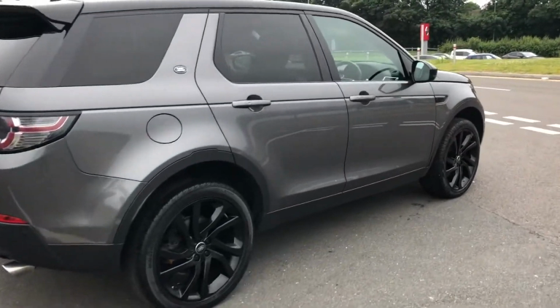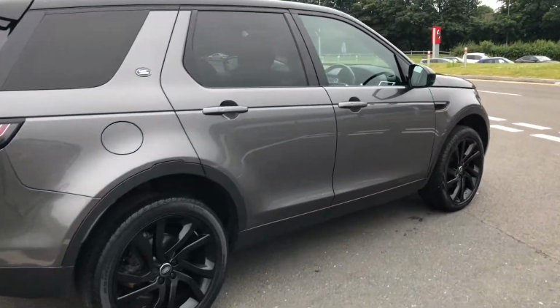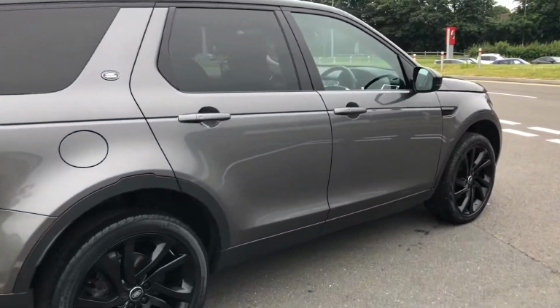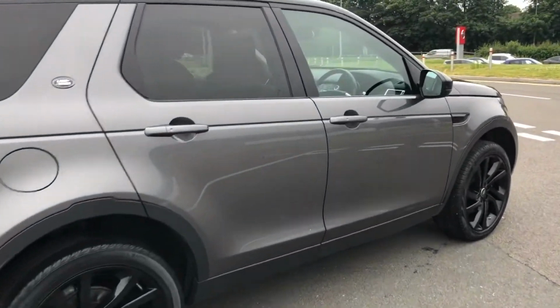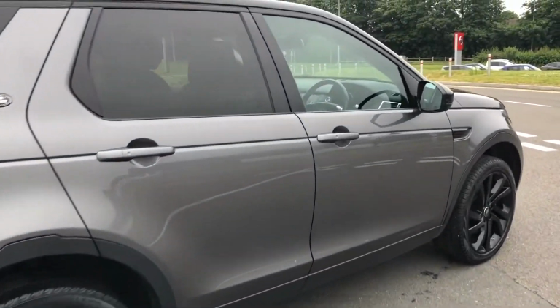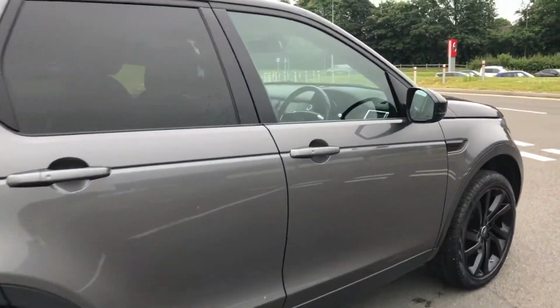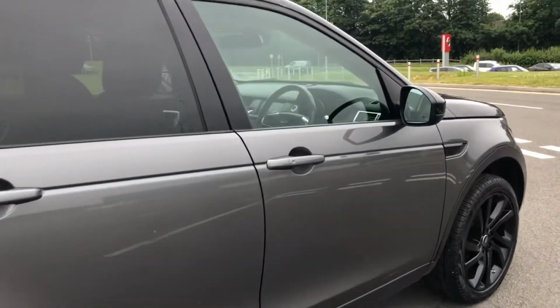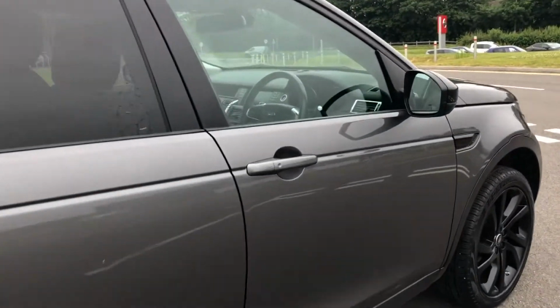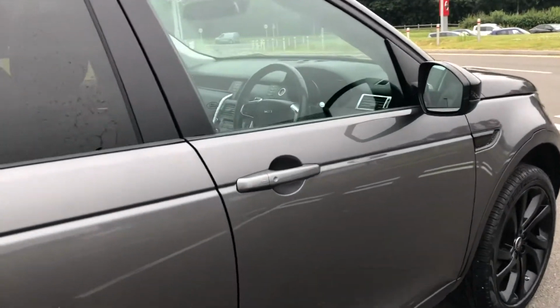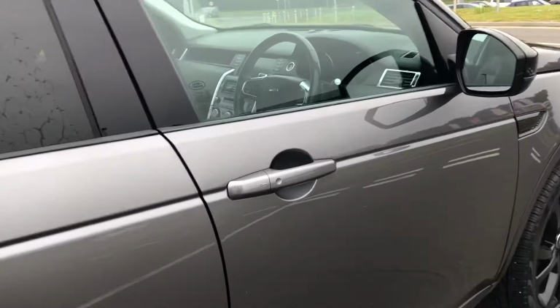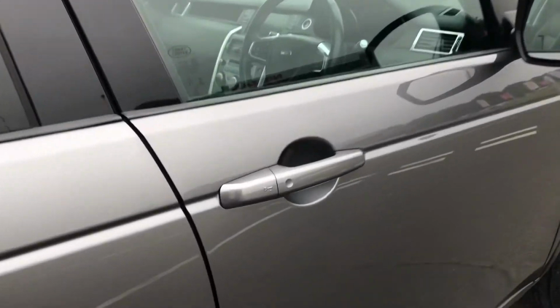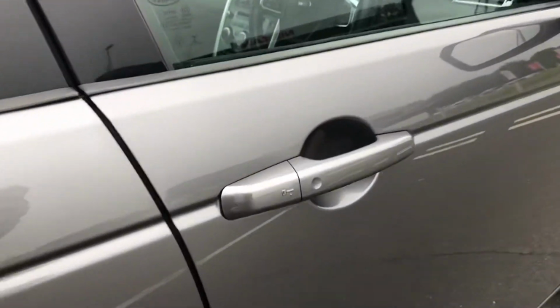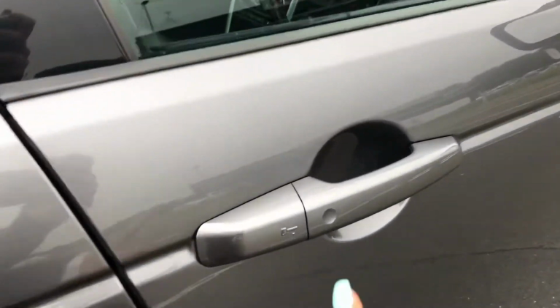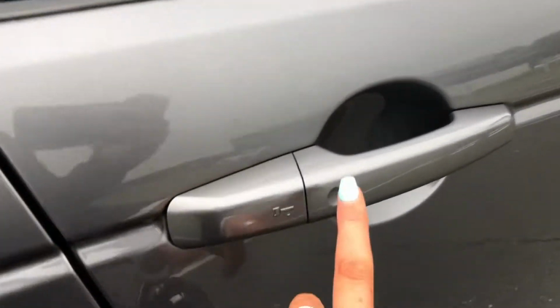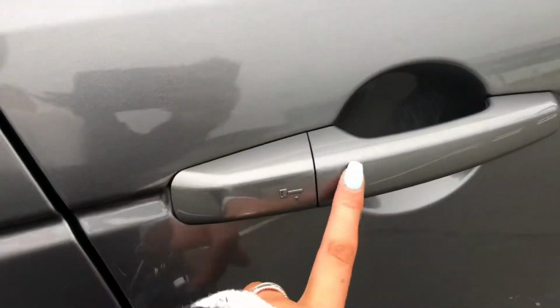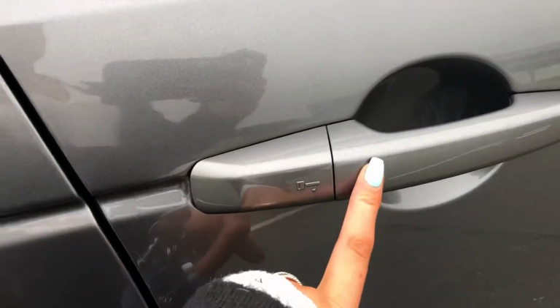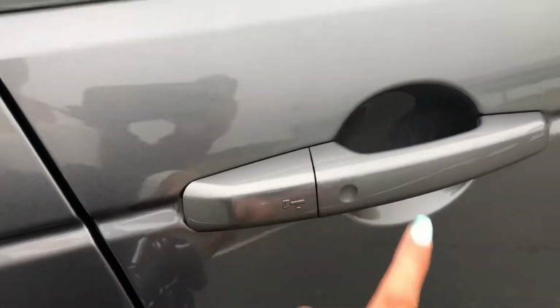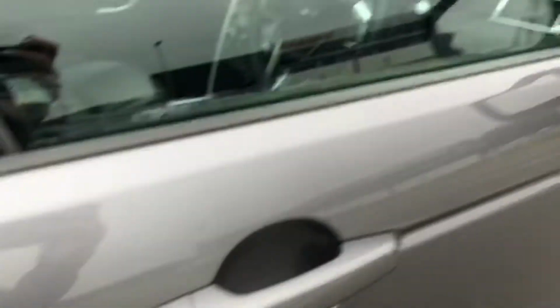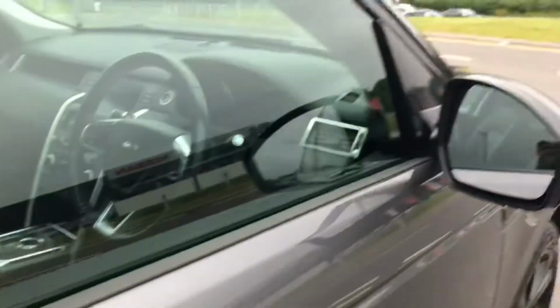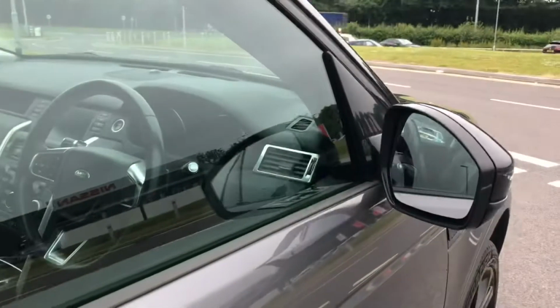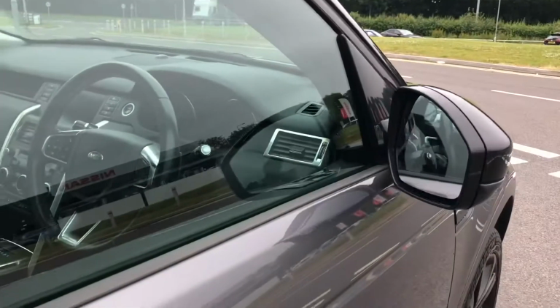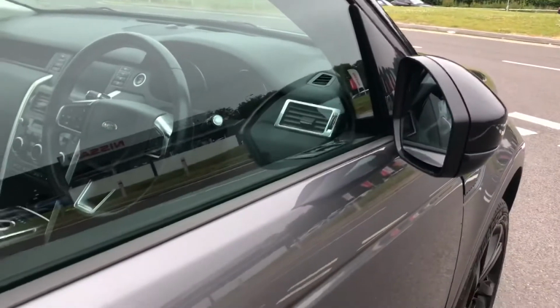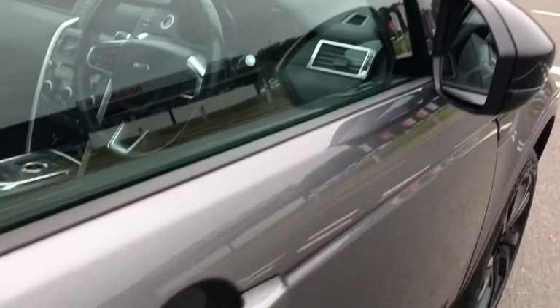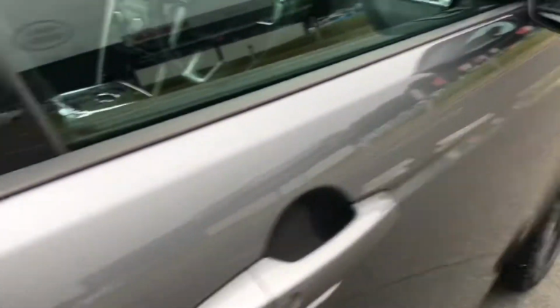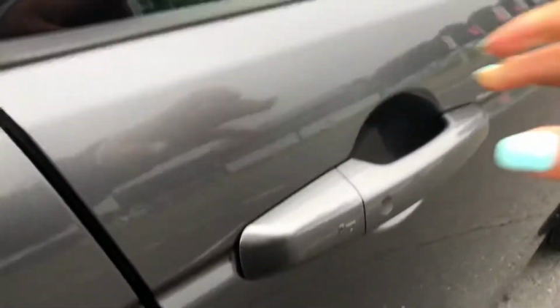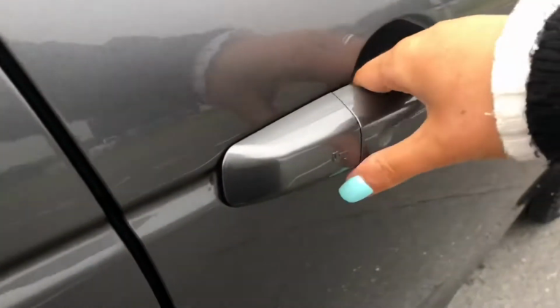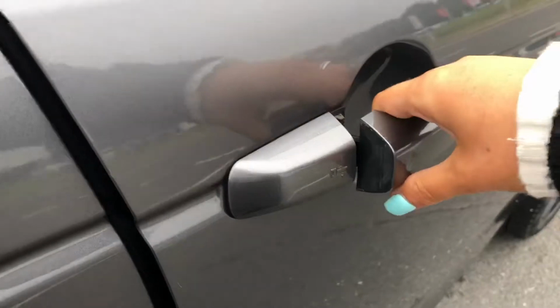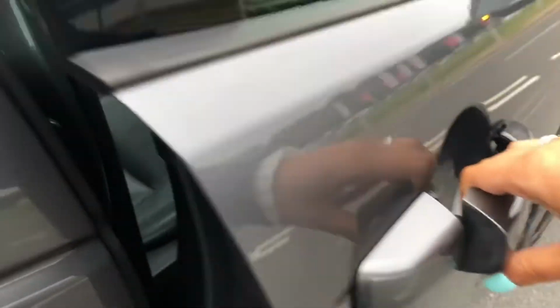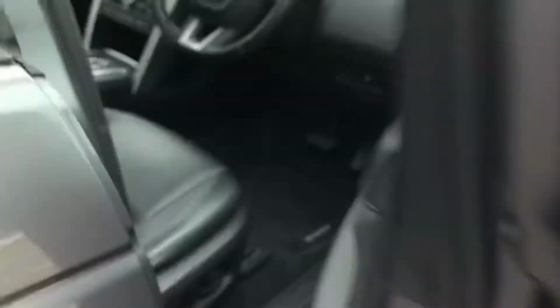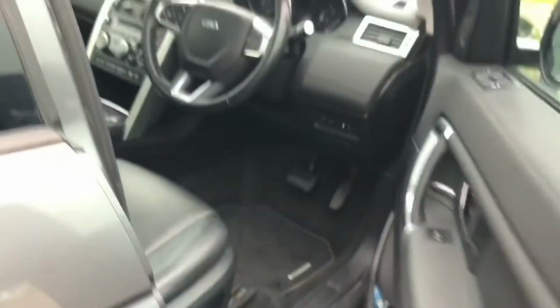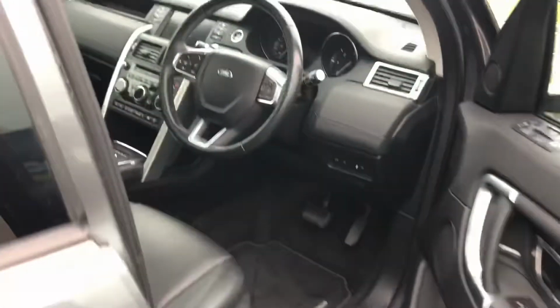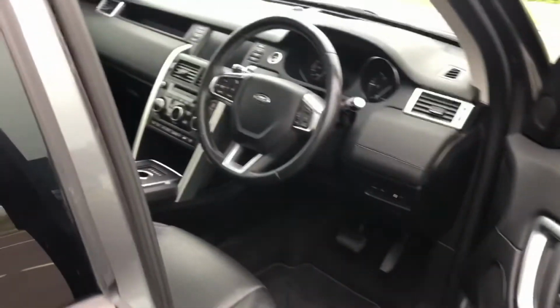Going round and towards the front, you do also have keyless entry. So if I tap here it will lock the vehicle, and if I pull the handle it will unlock the car as long as the key is nearby.